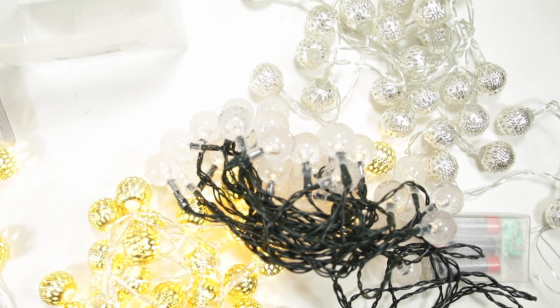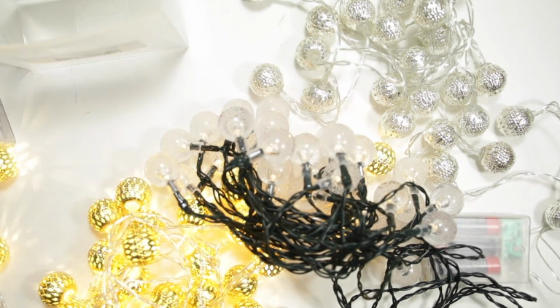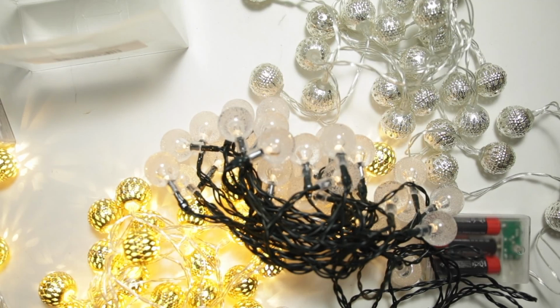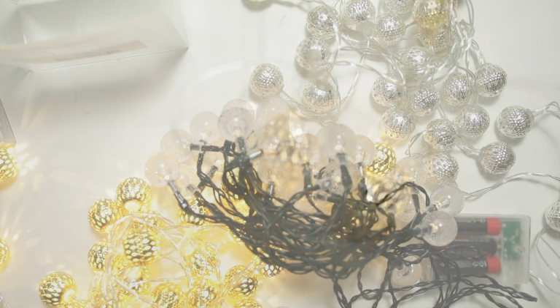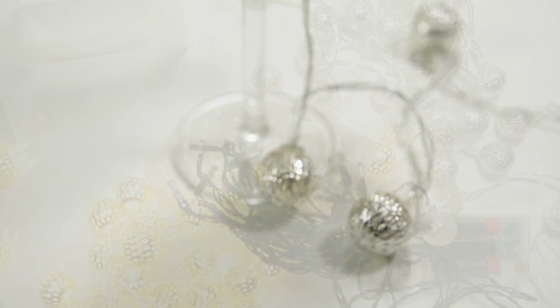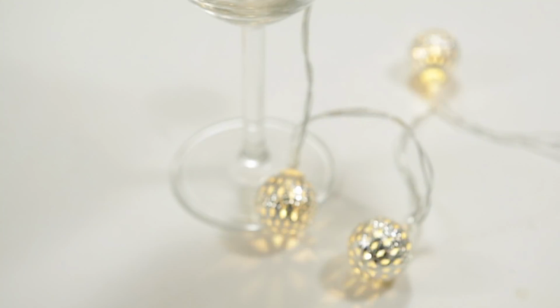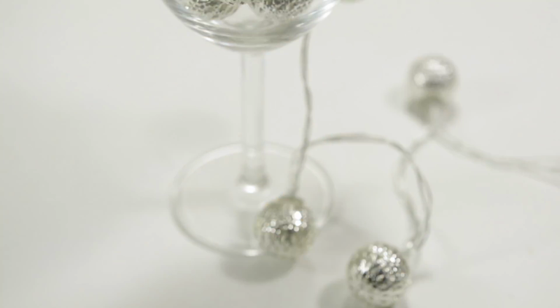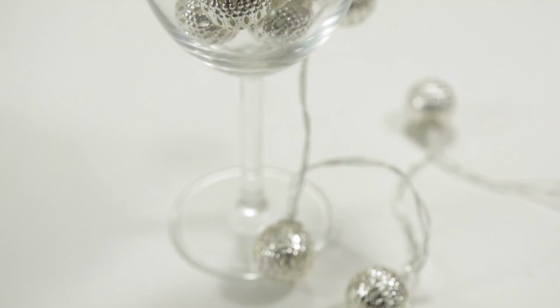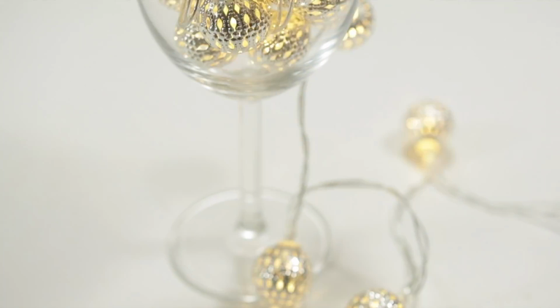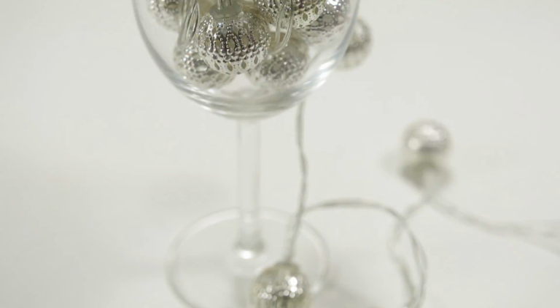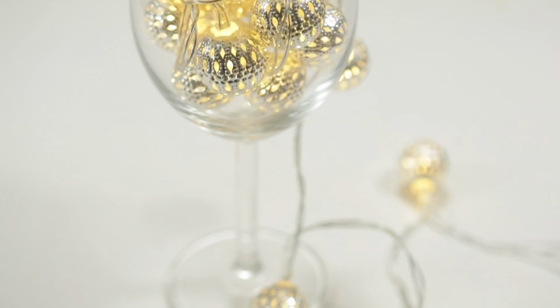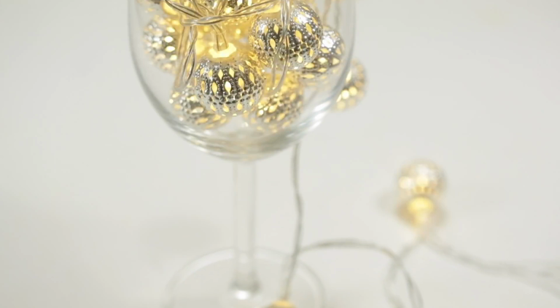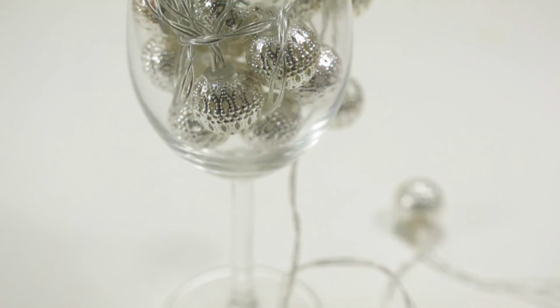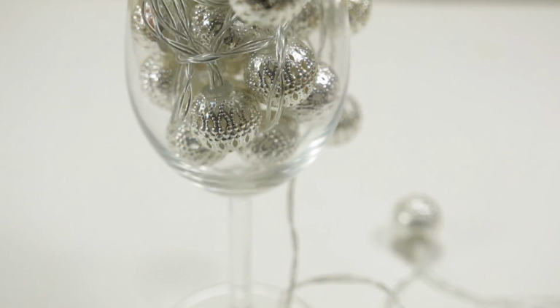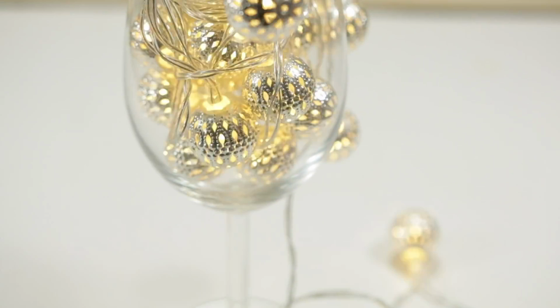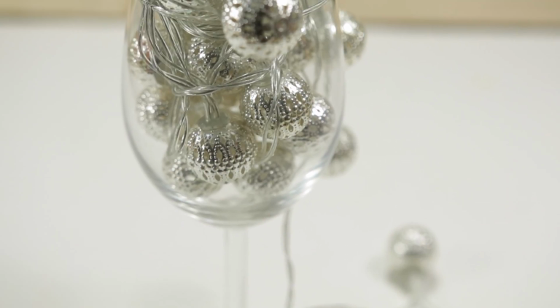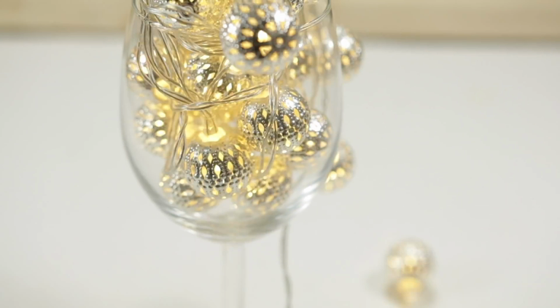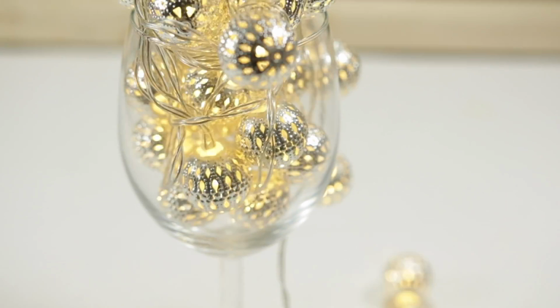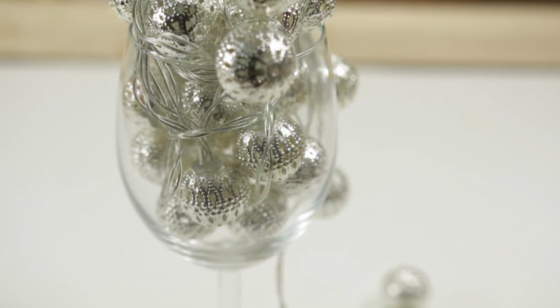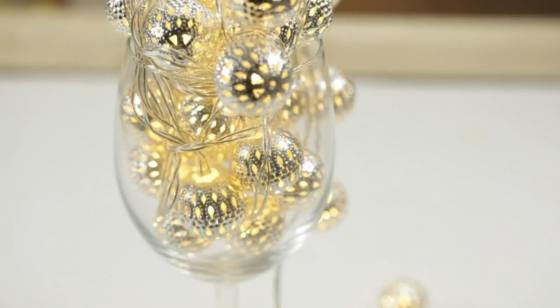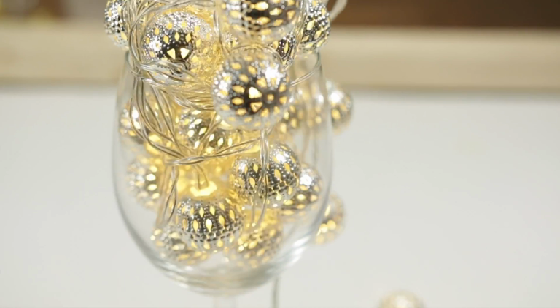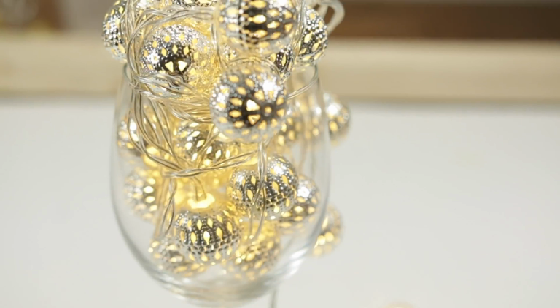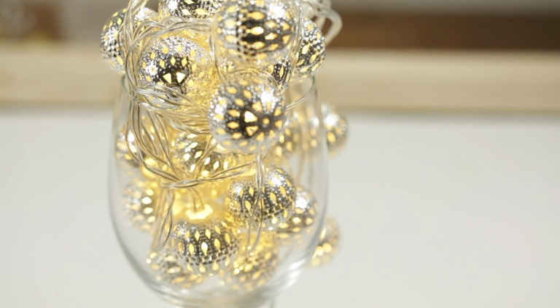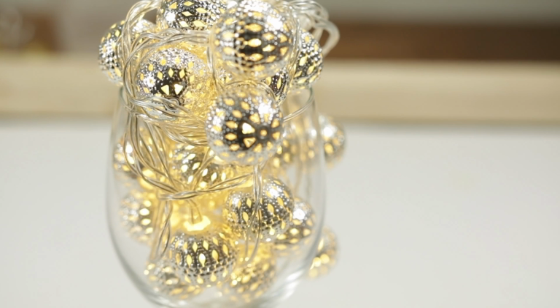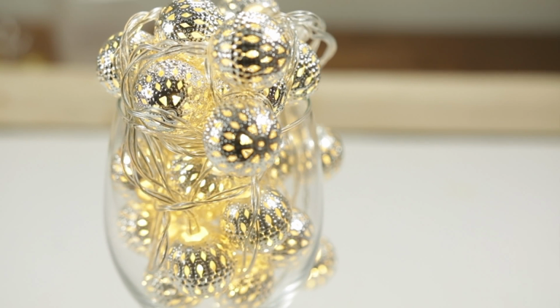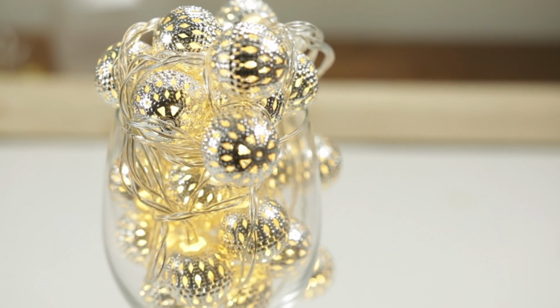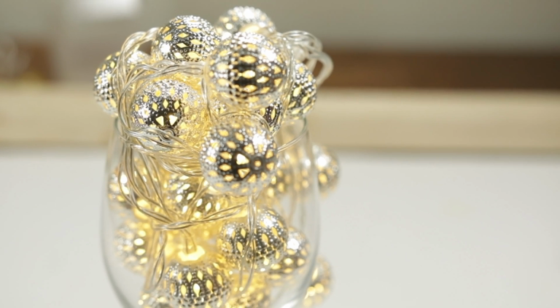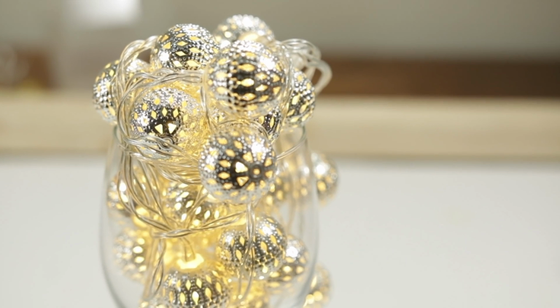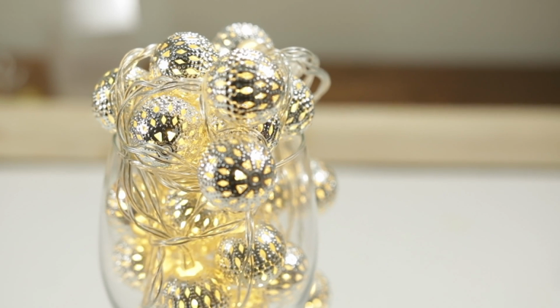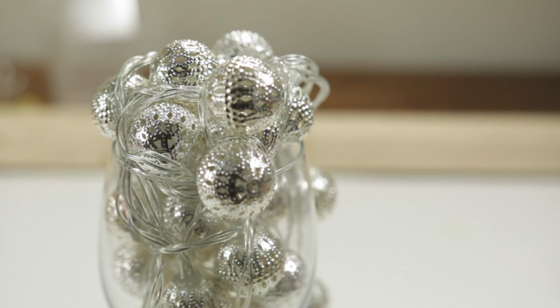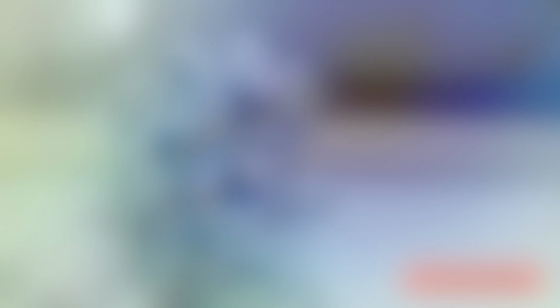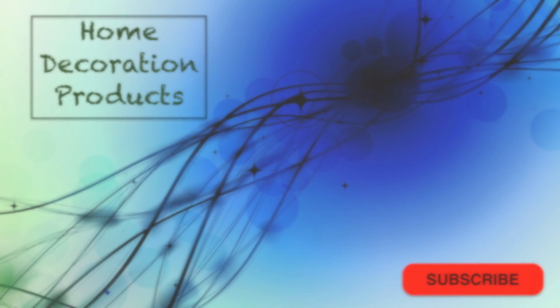I hope this review was helpful to you. If you want to check out other home decoration string lights, check my entire playlist on here or check in the description below. Subscribe for future product updates, and as always, thanks for watching.